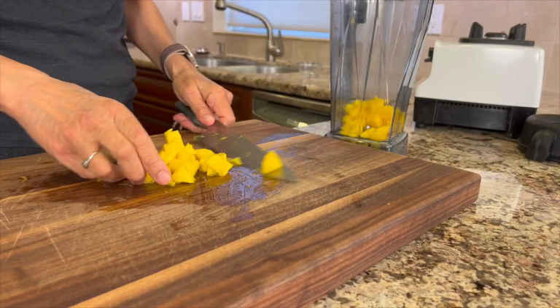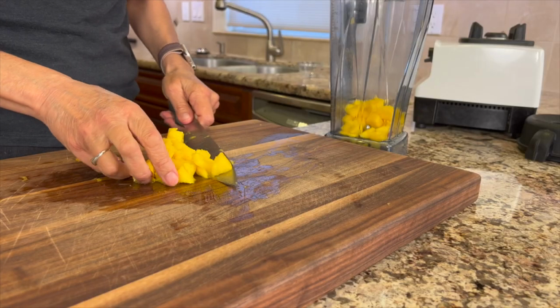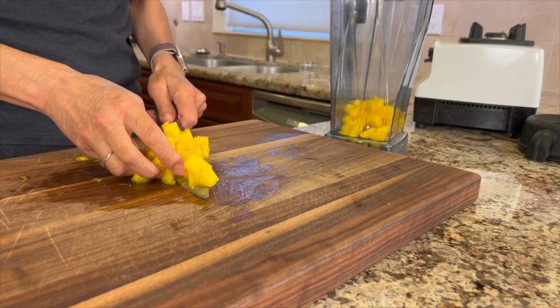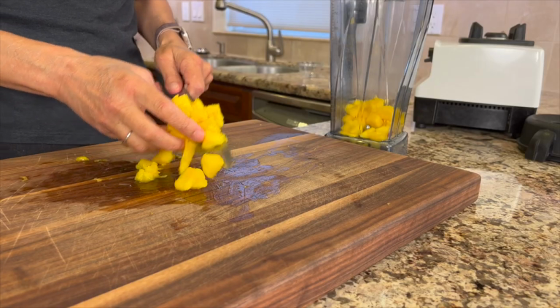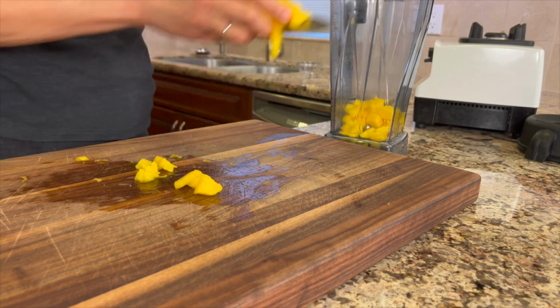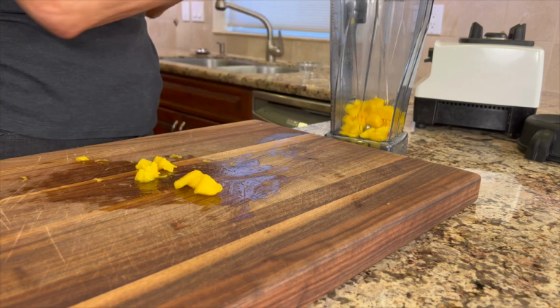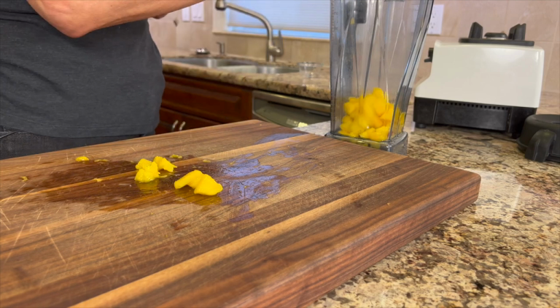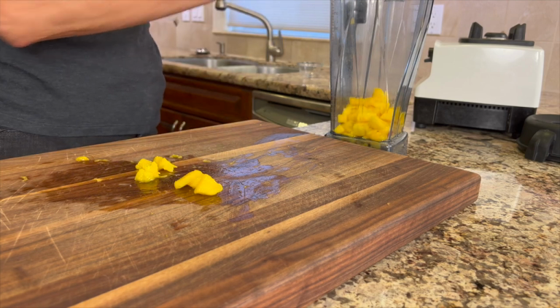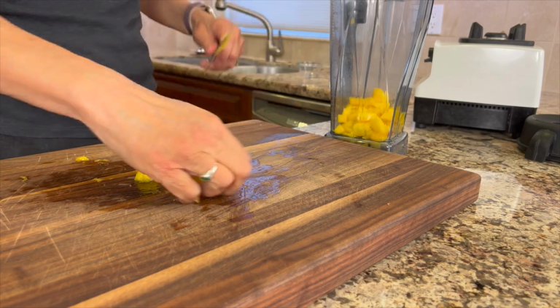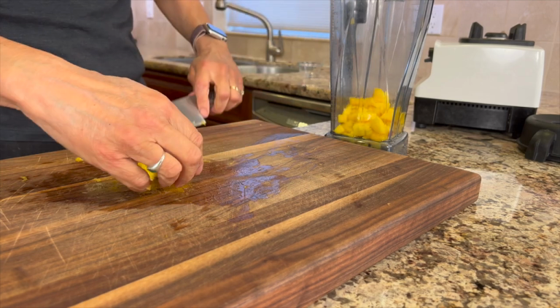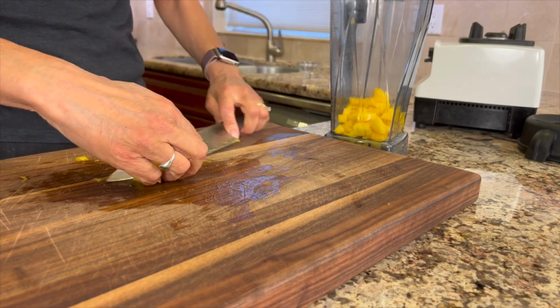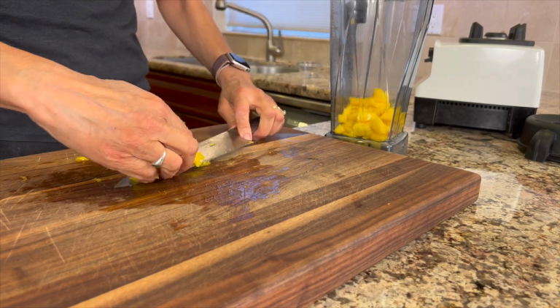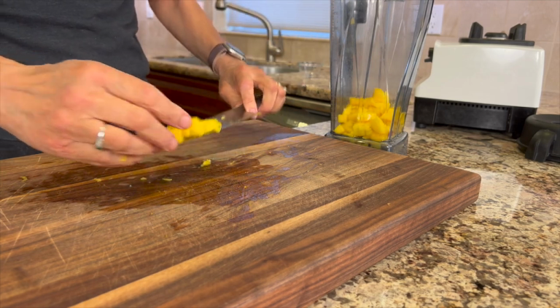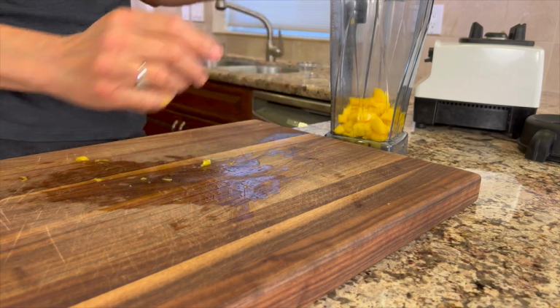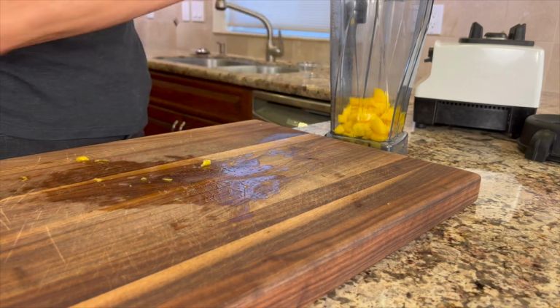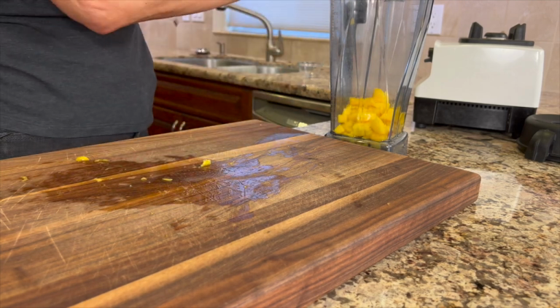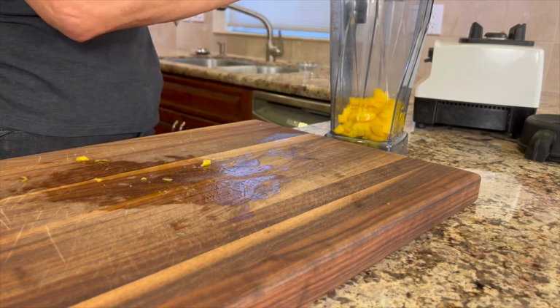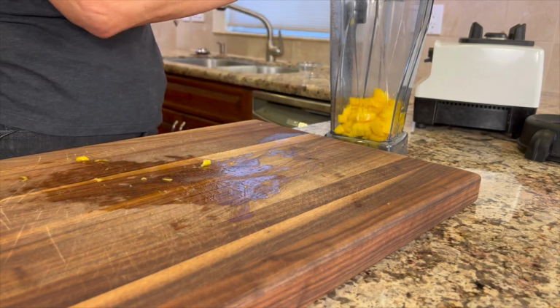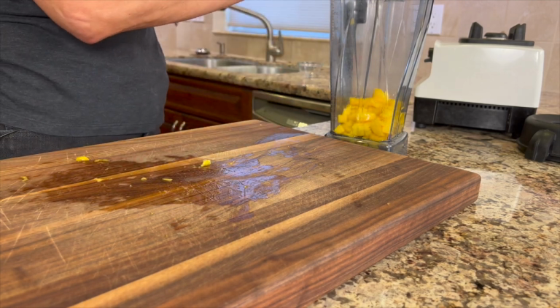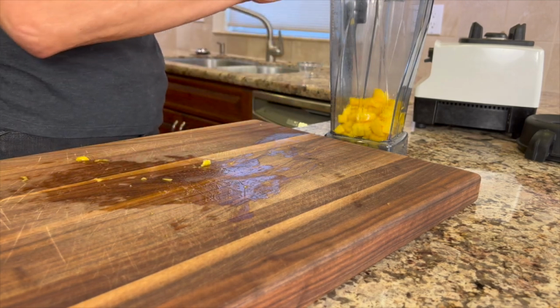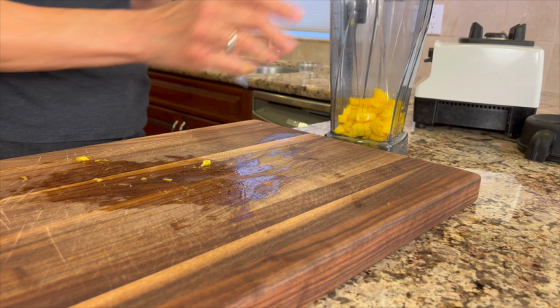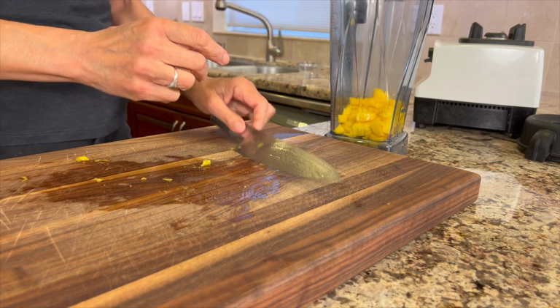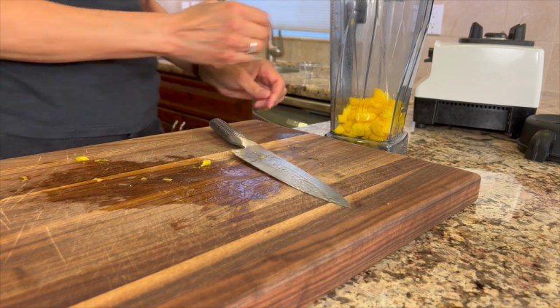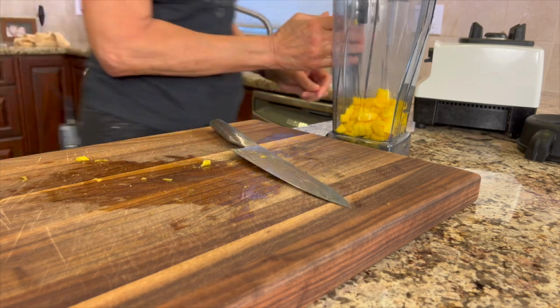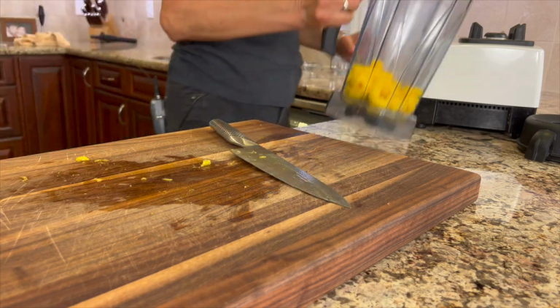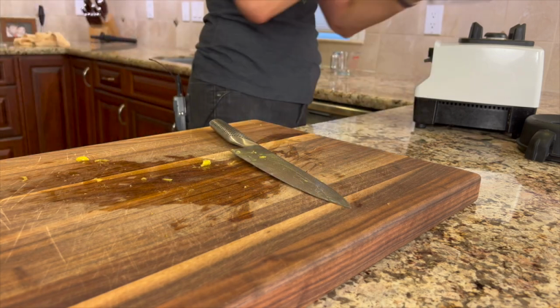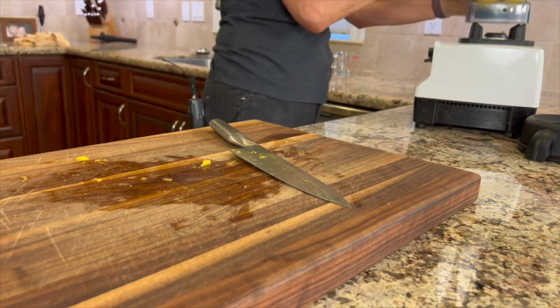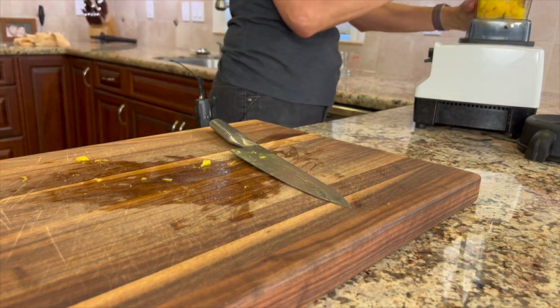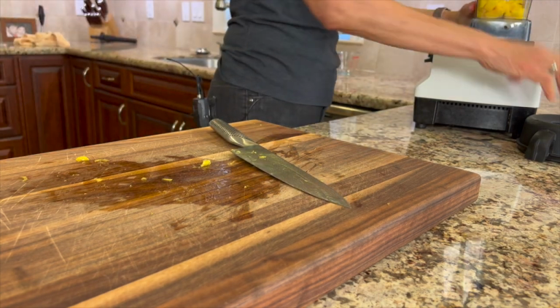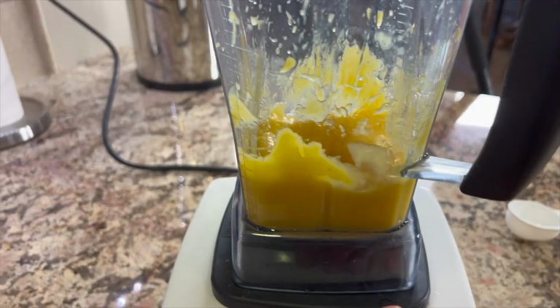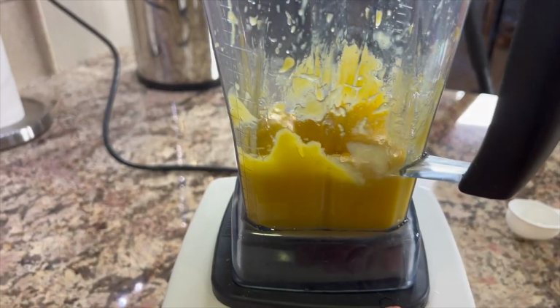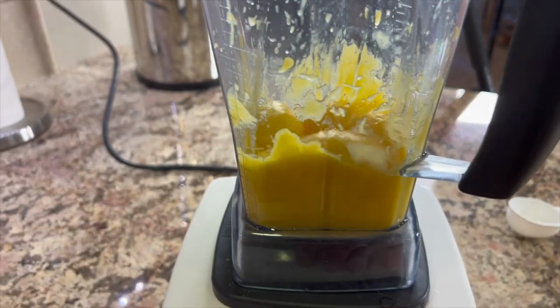Place the mango chunks into a blender and take a taste to see how sweet the mango is — you never know. Blend this up until it is perfectly pureed and set it aside.